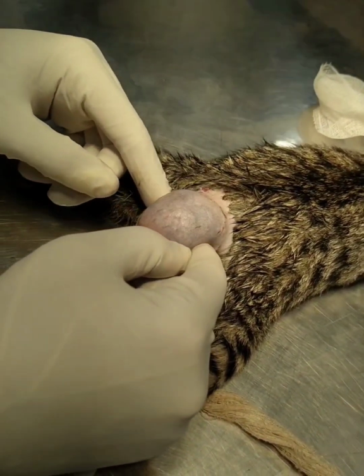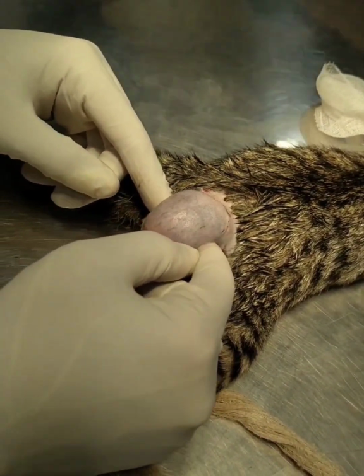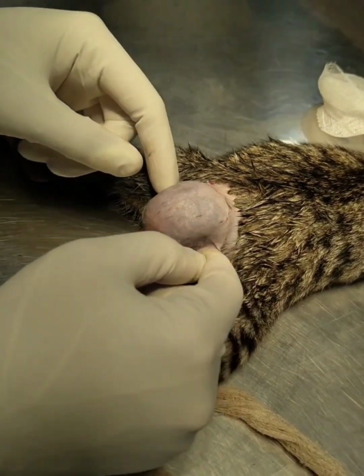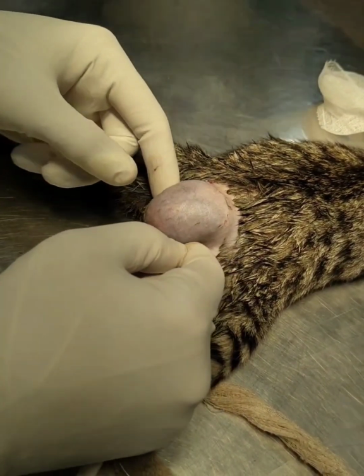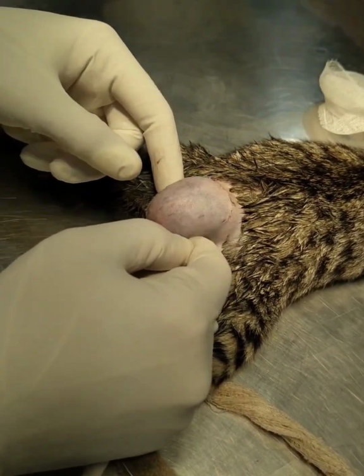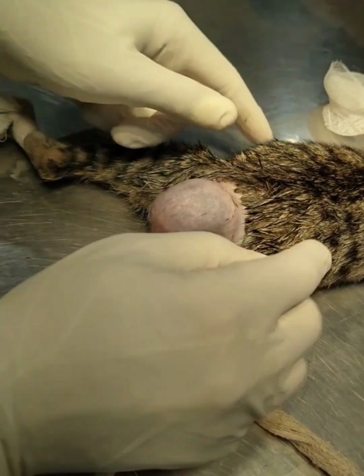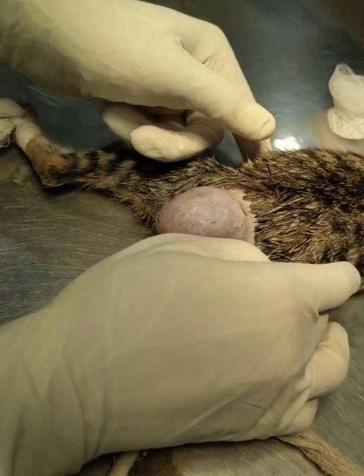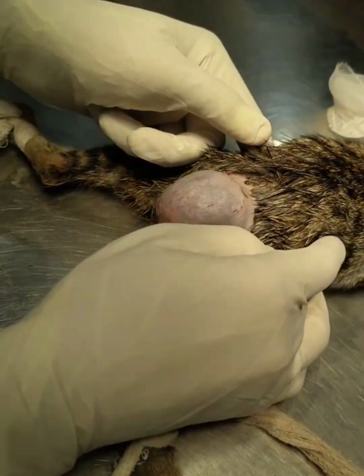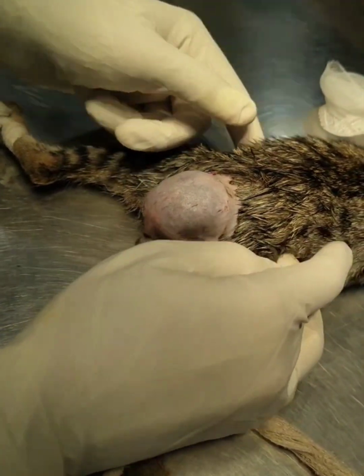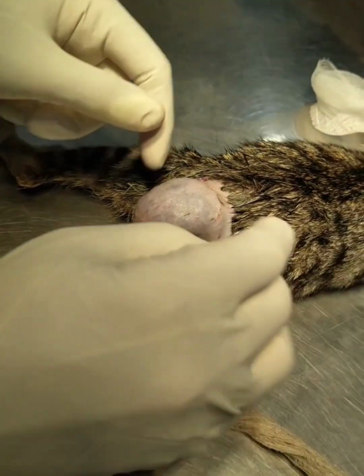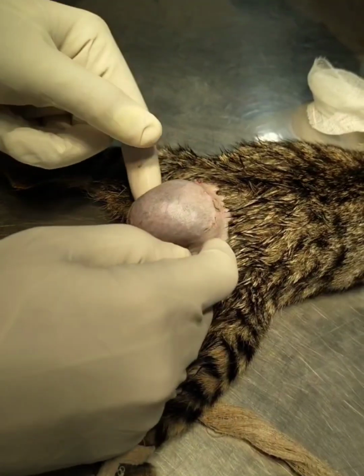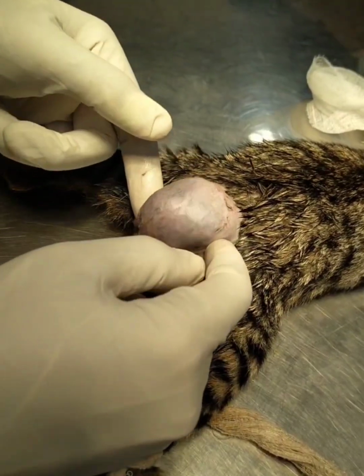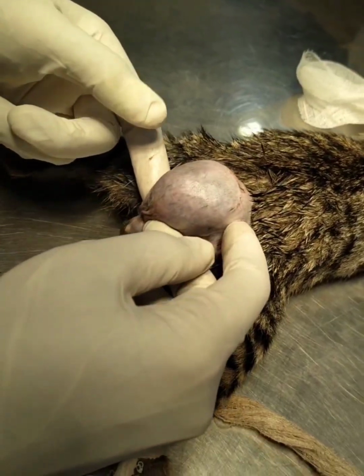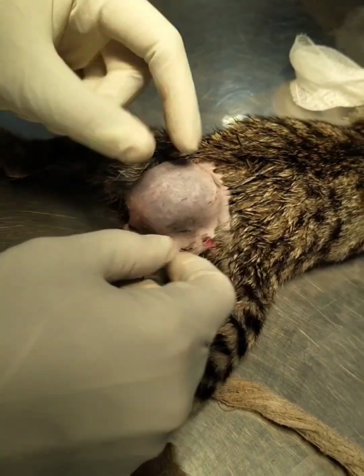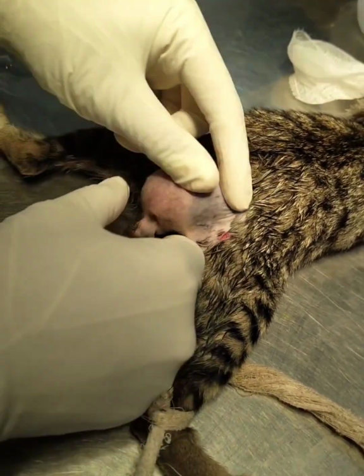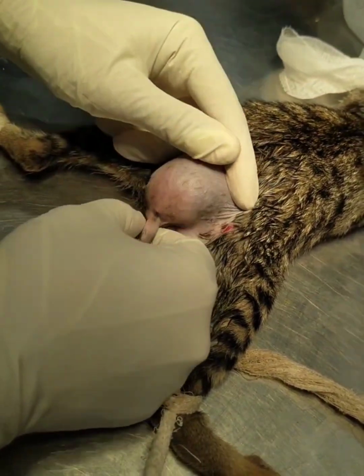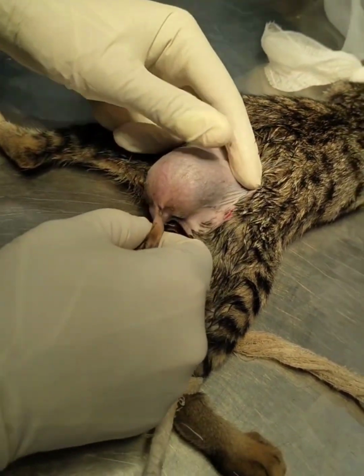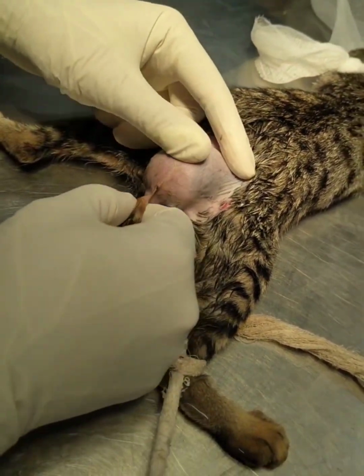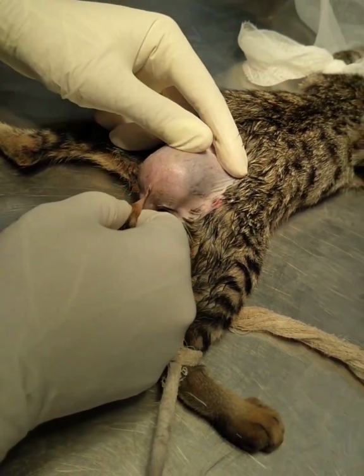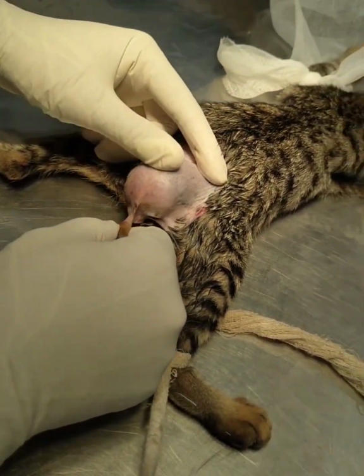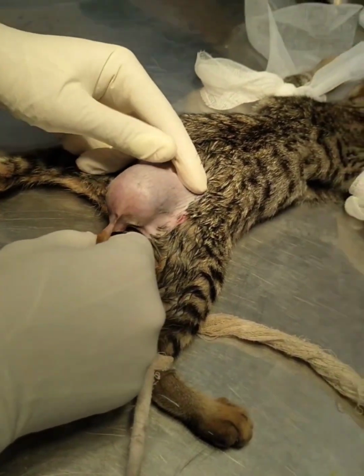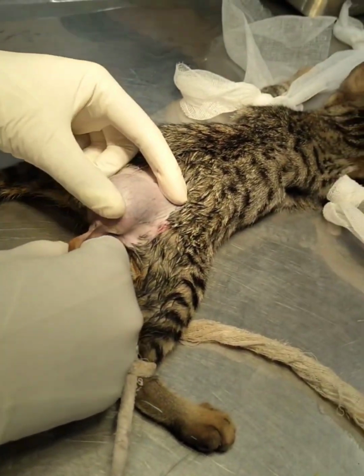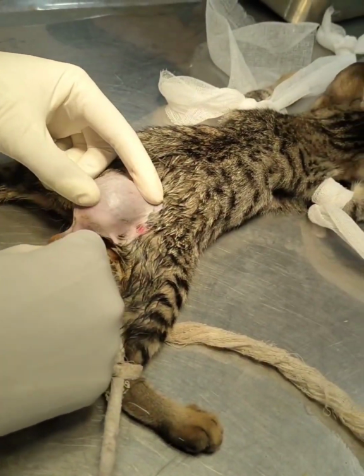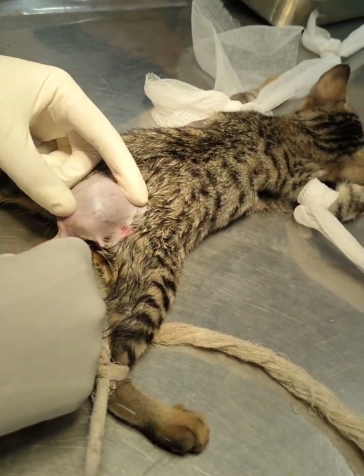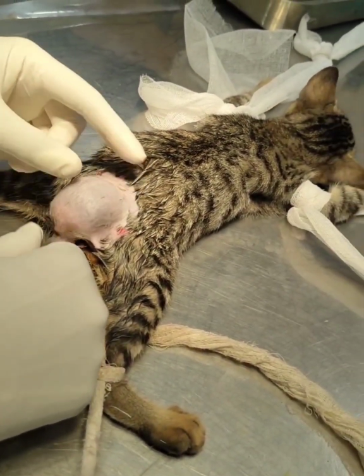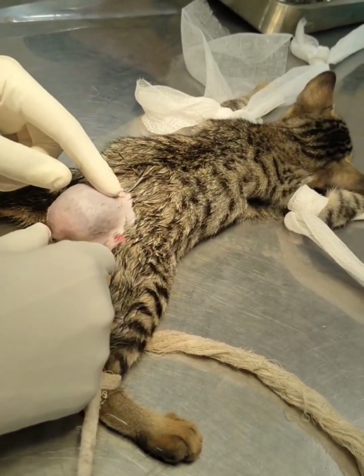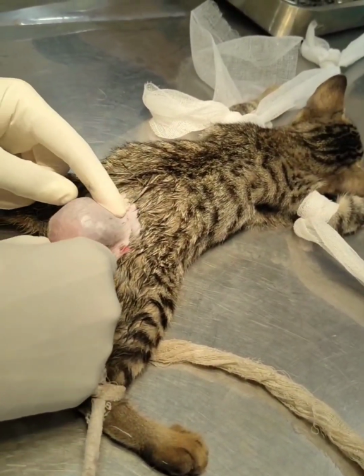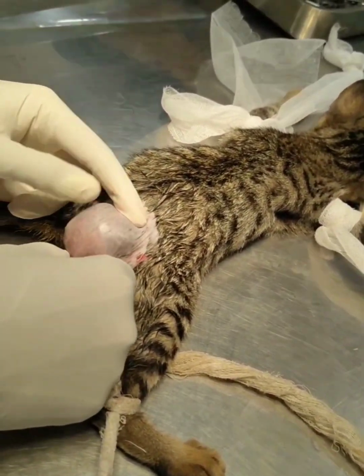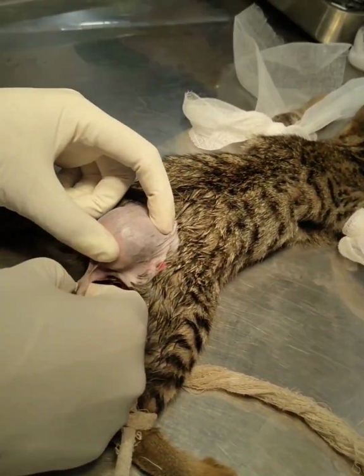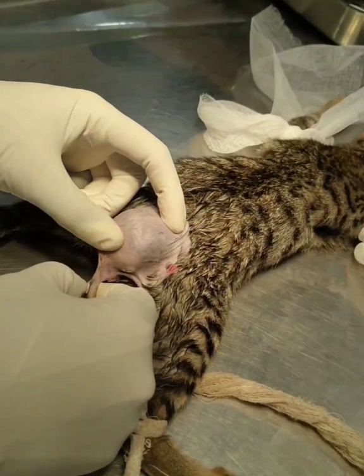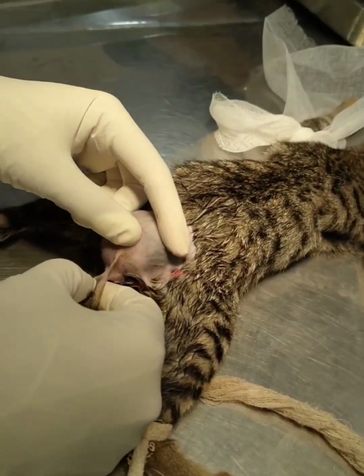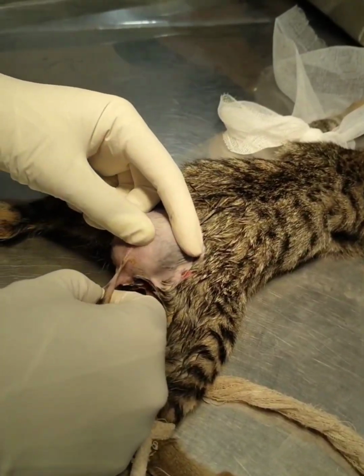Now see how the kitten survived — it is a miracle. We will now examine what exactly the condition is, whether it is atresia ani or atresia coli.